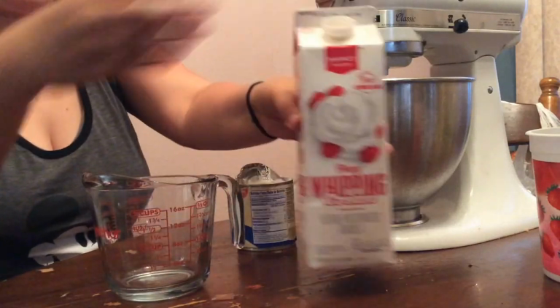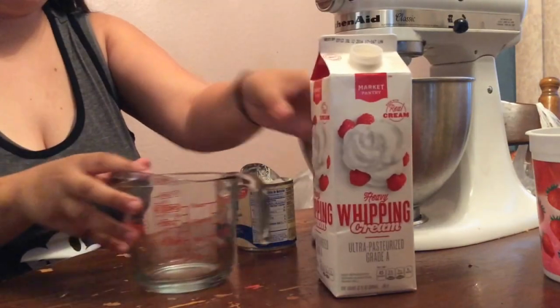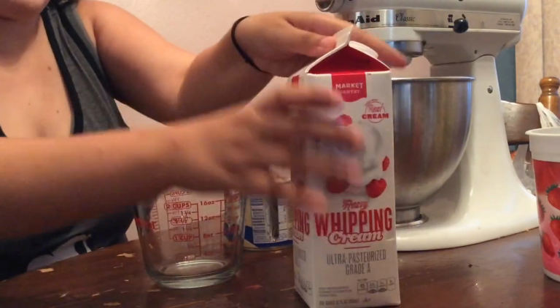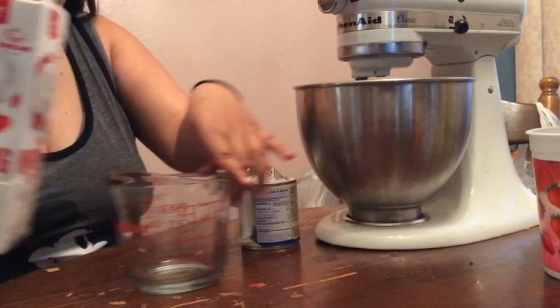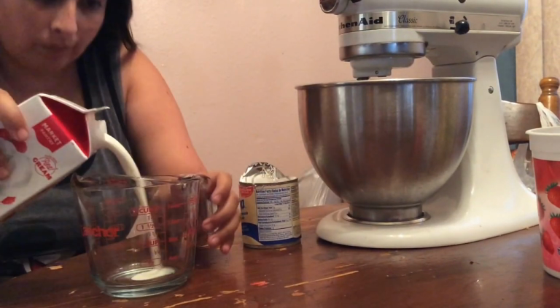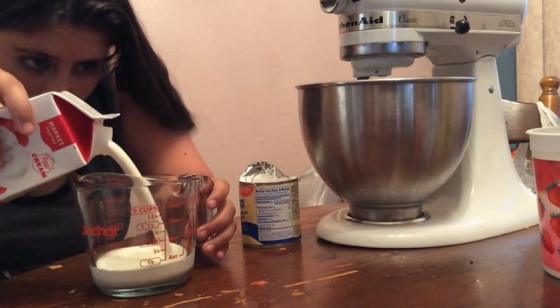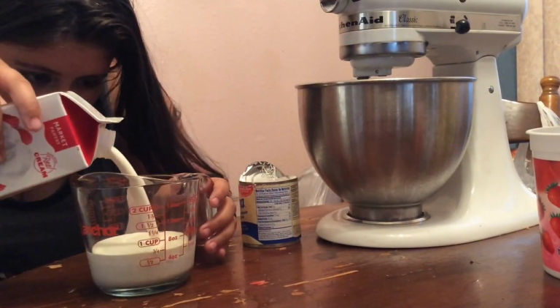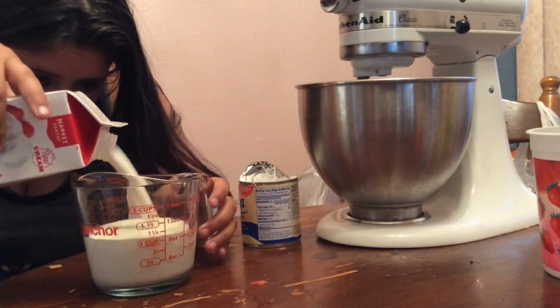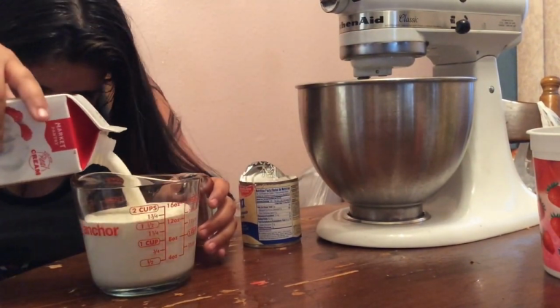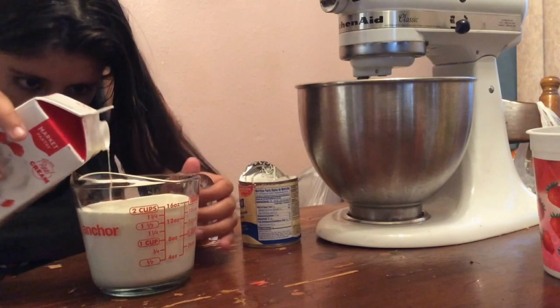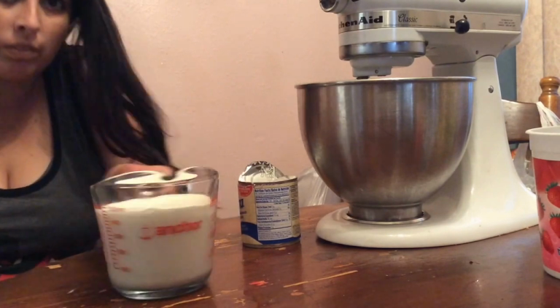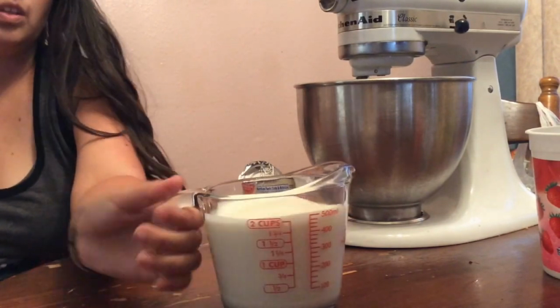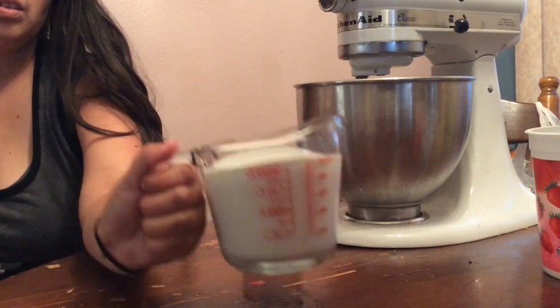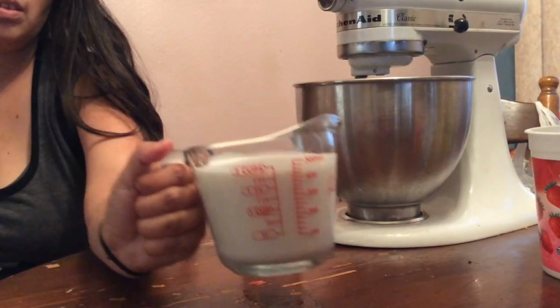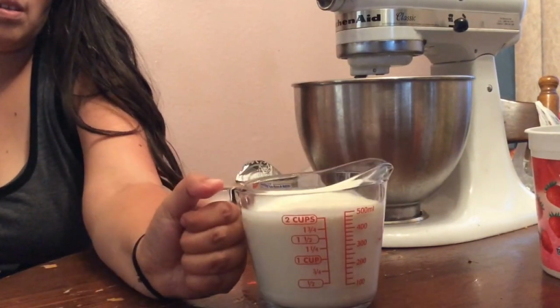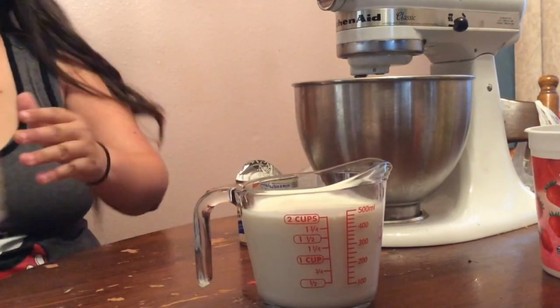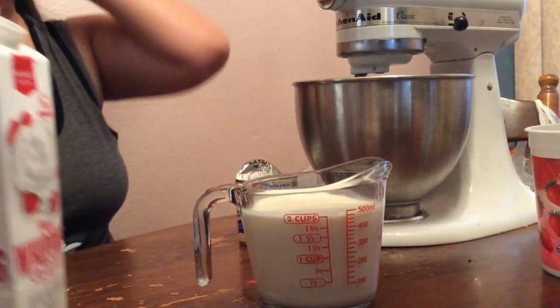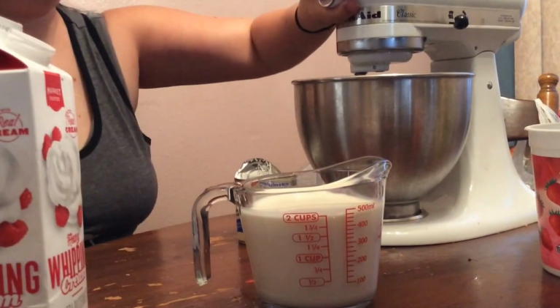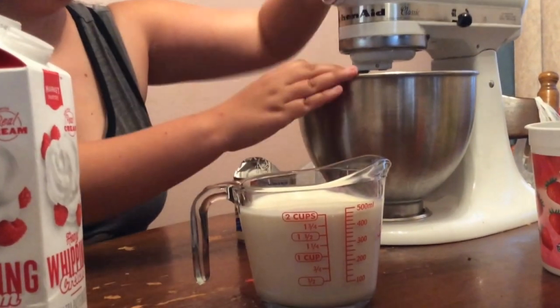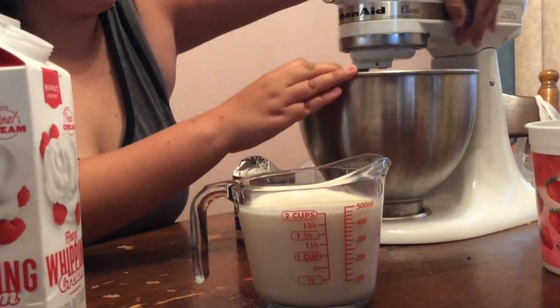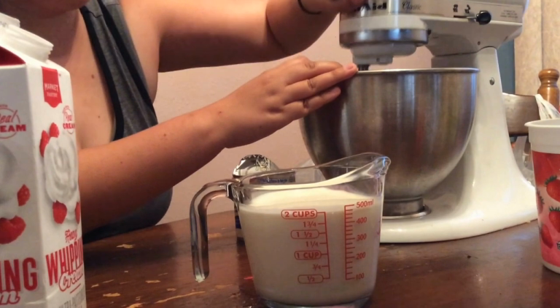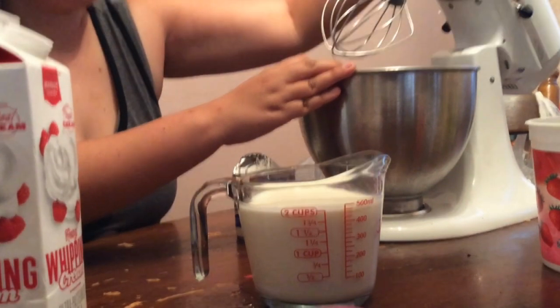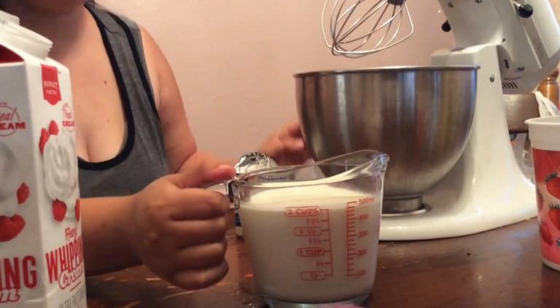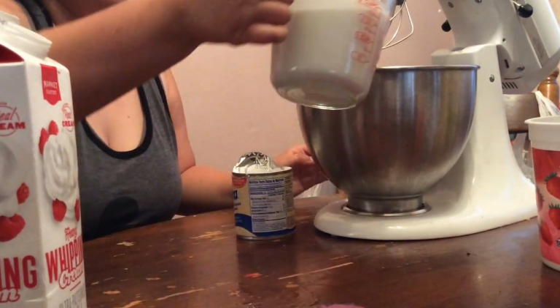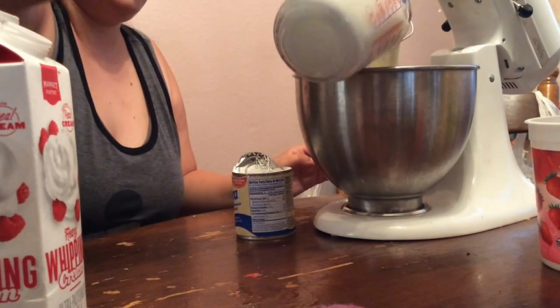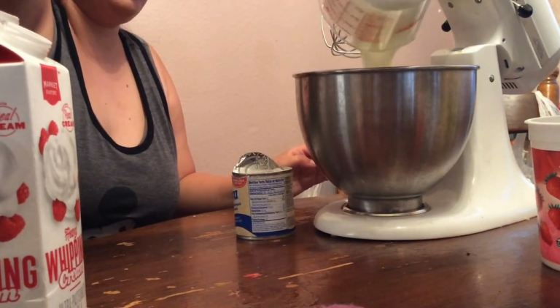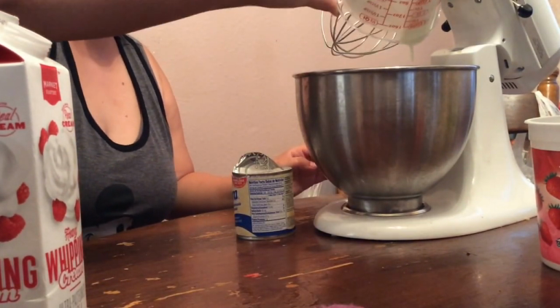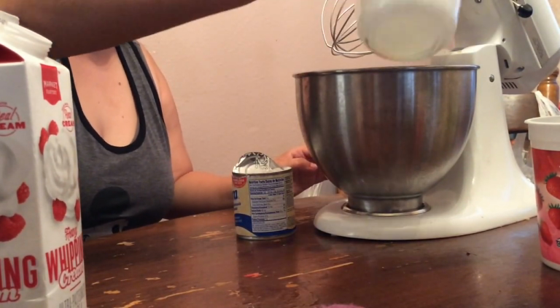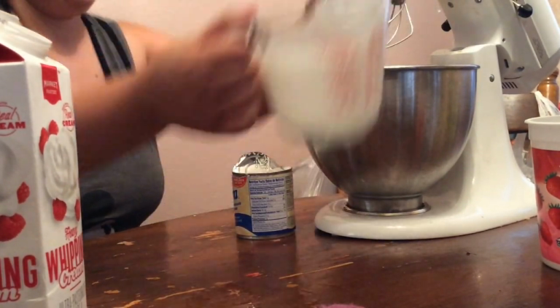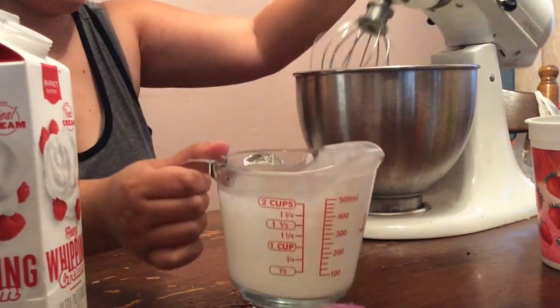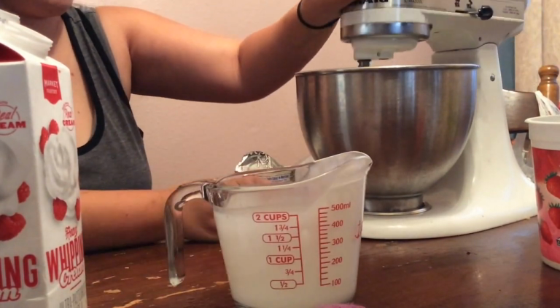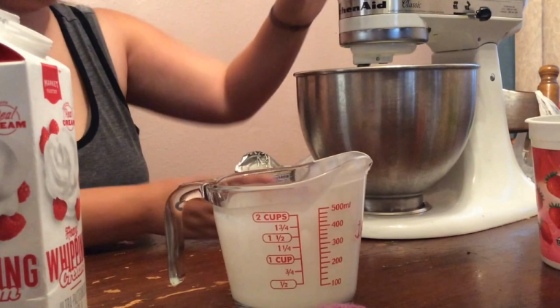Hey guys, today we will be making cookie dough ice cream. Today you will need two cups of heavy whipping cream and one little can of sweetened condensed milk — or unsweetened if you prefer and don't want it to be too sweet.